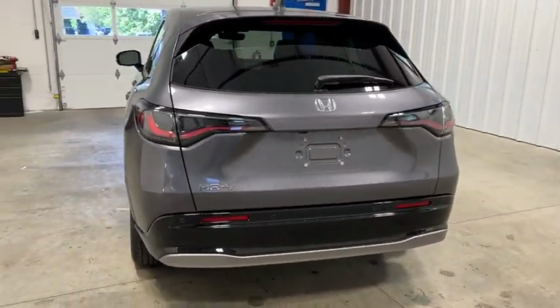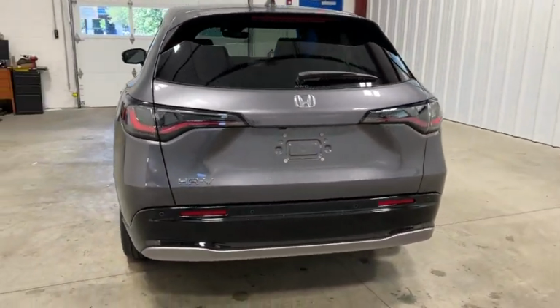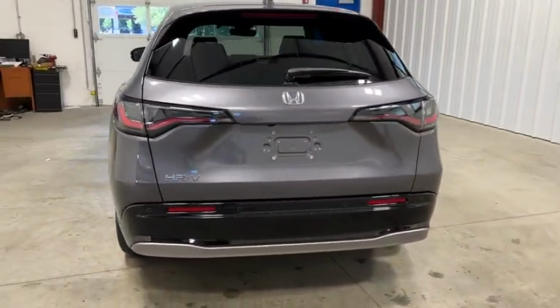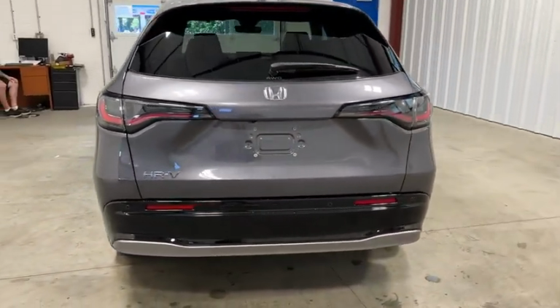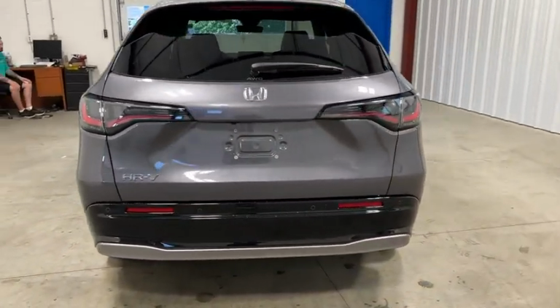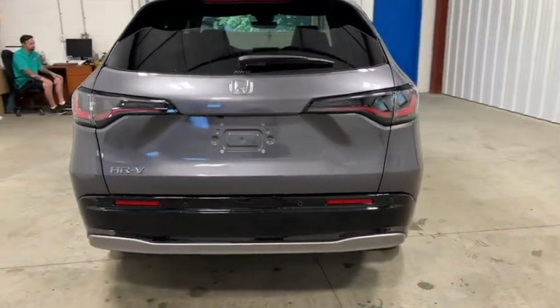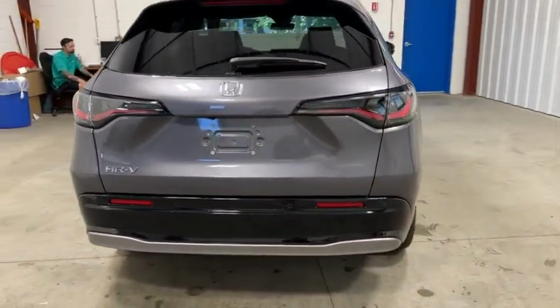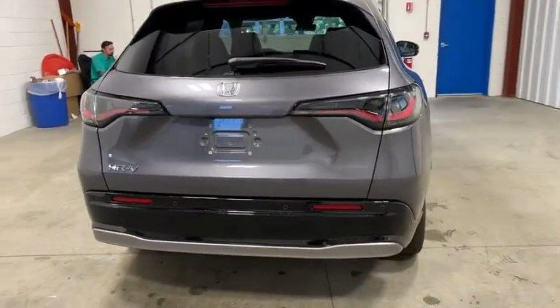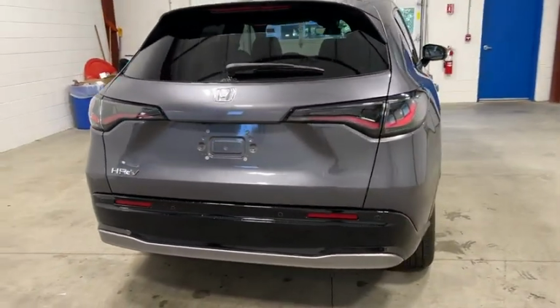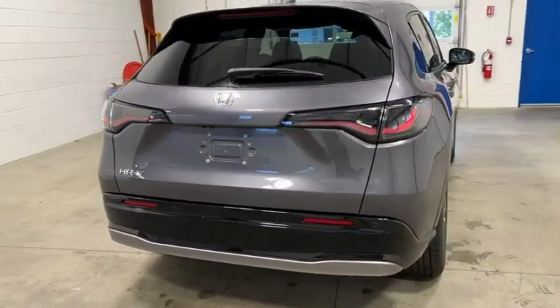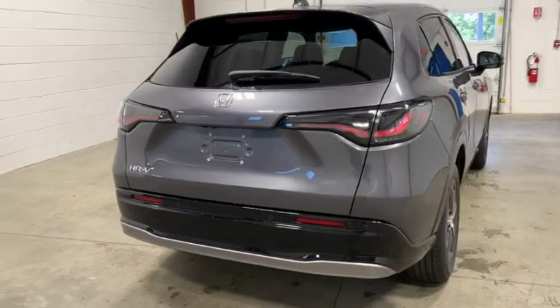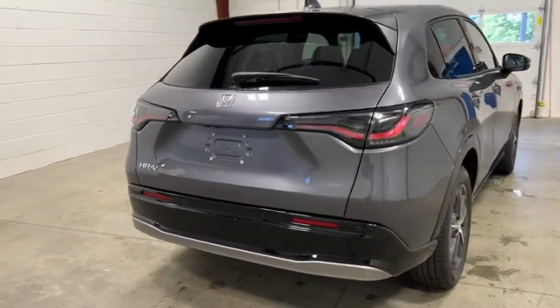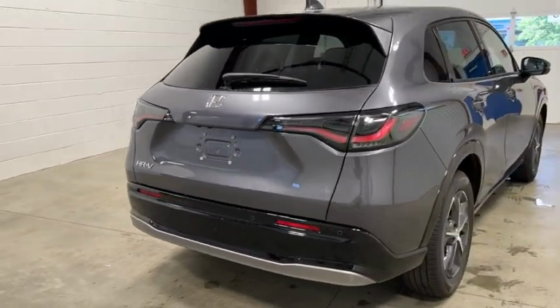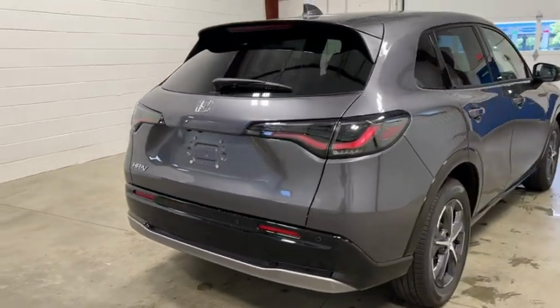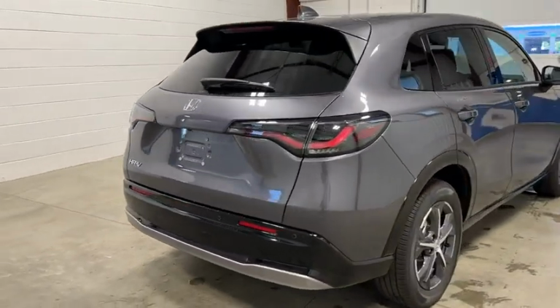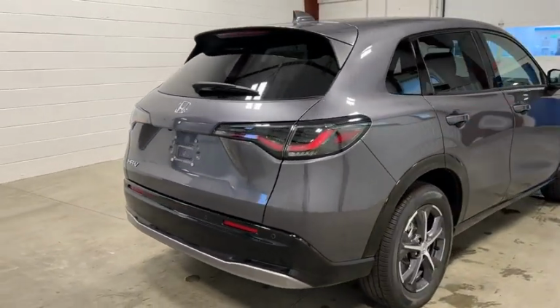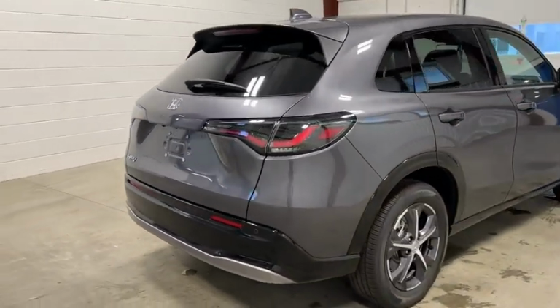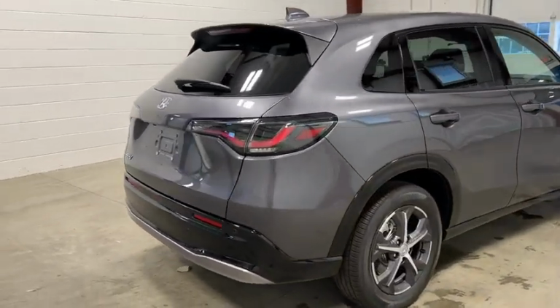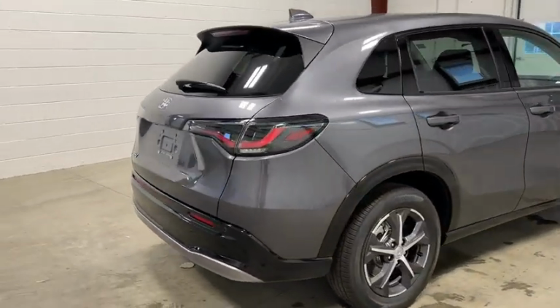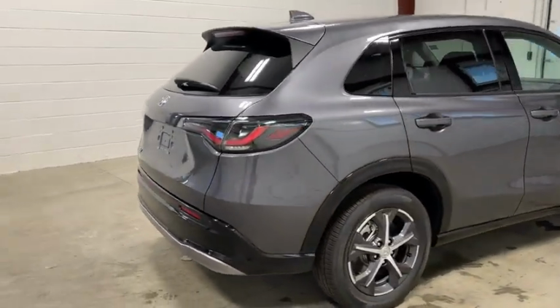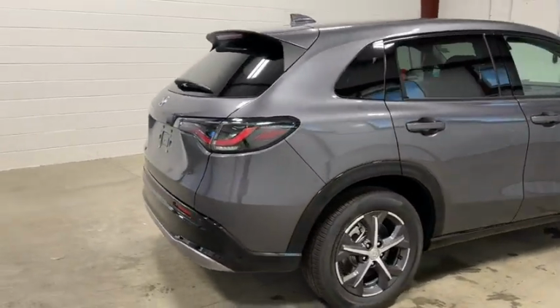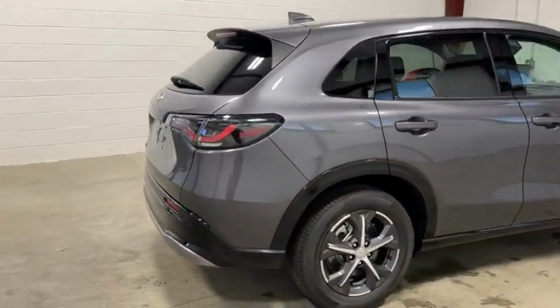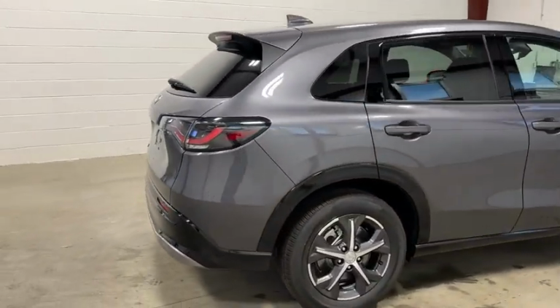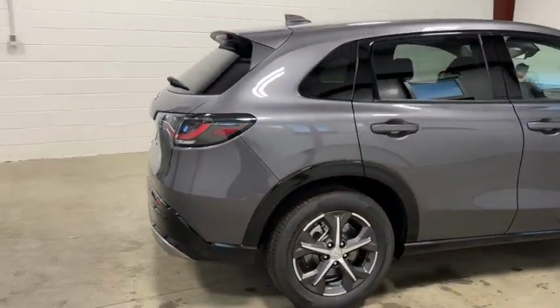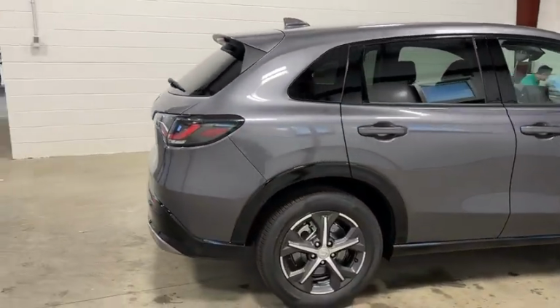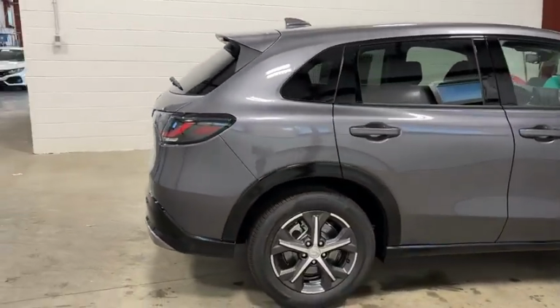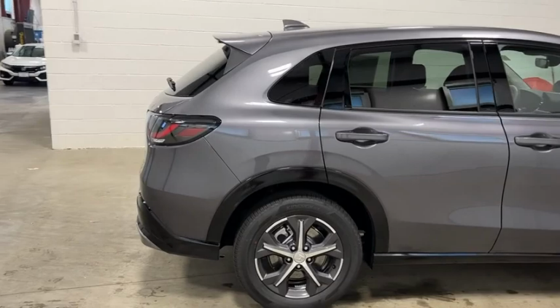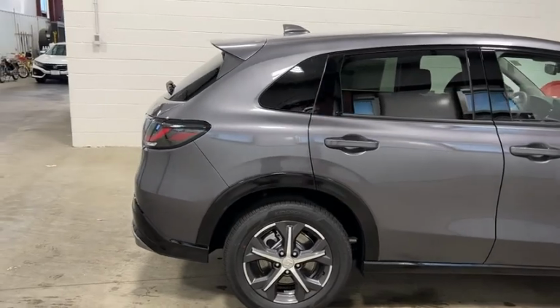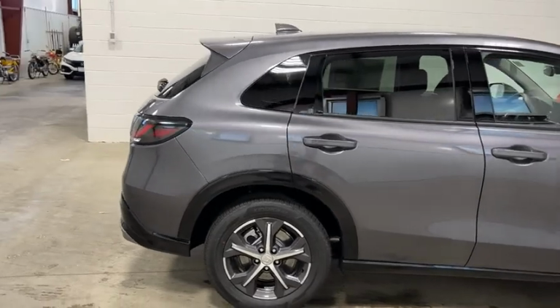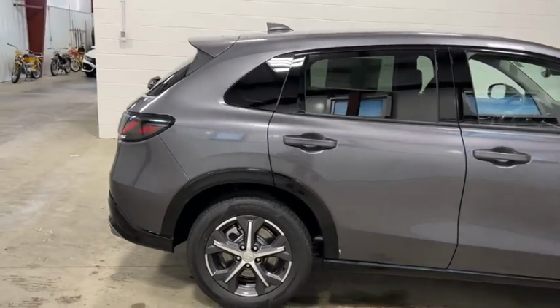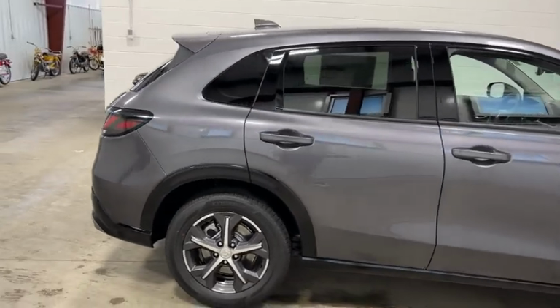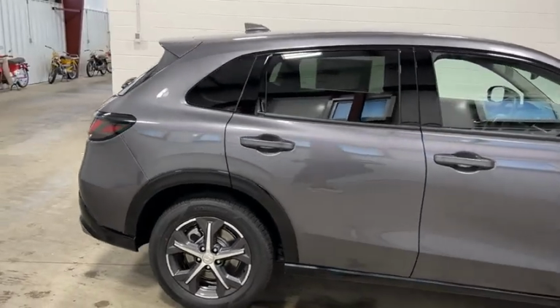Here are some of this vehicle's great options: moonroof, tire pressure monitor, blind spot monitor, heated mirrors, all-wheel drive, aluminum wheels, and rear spoiler.